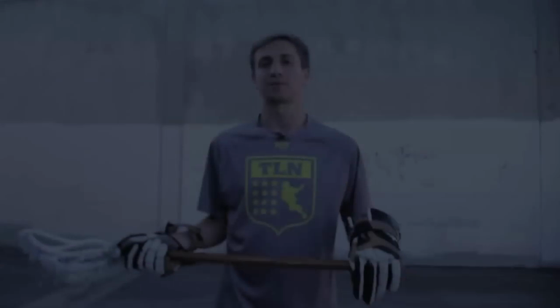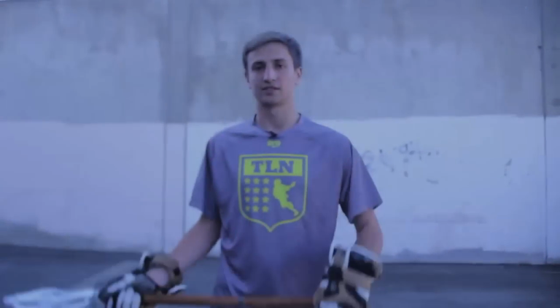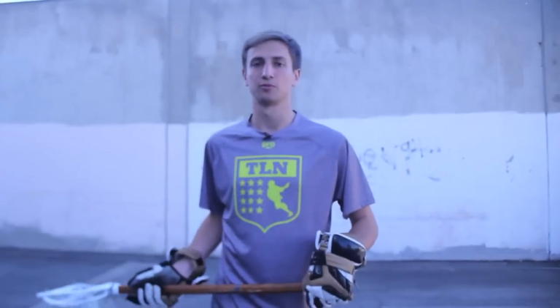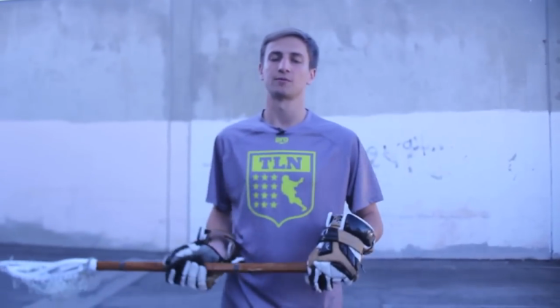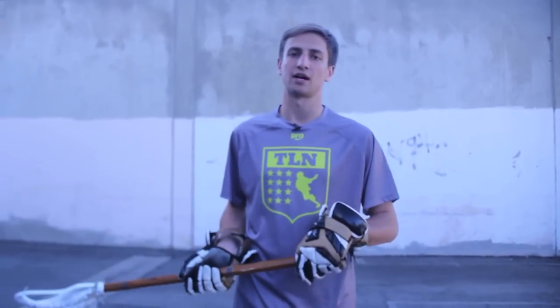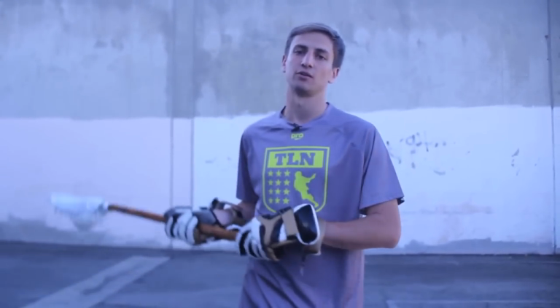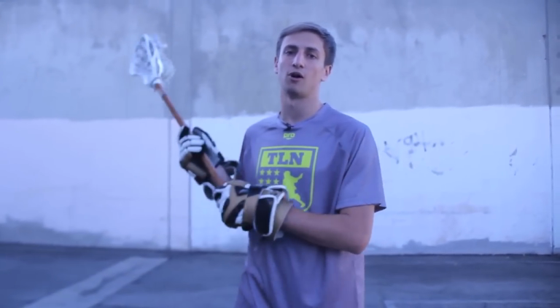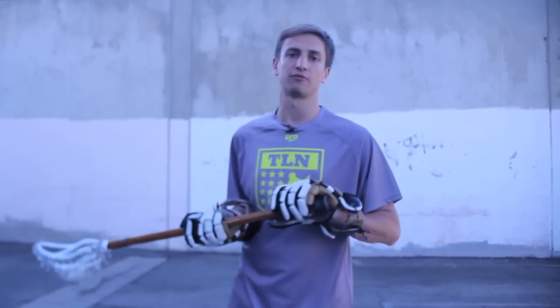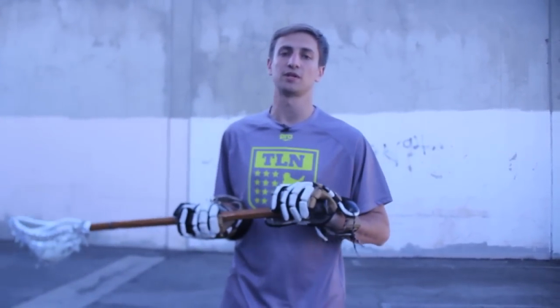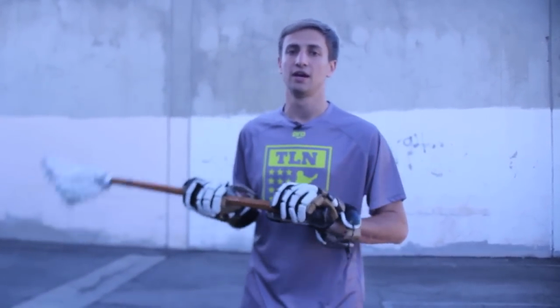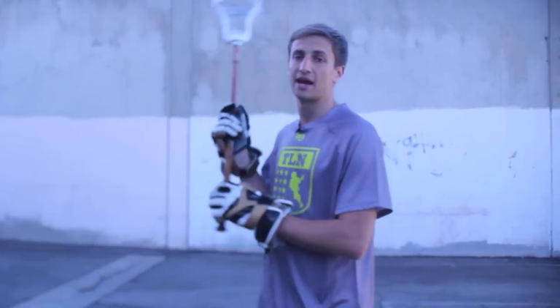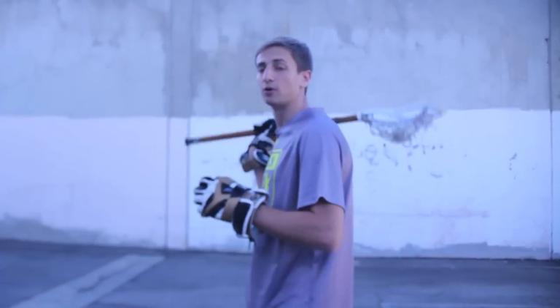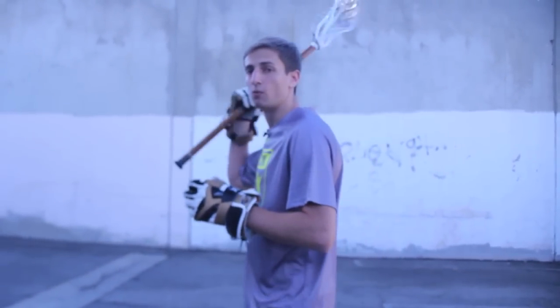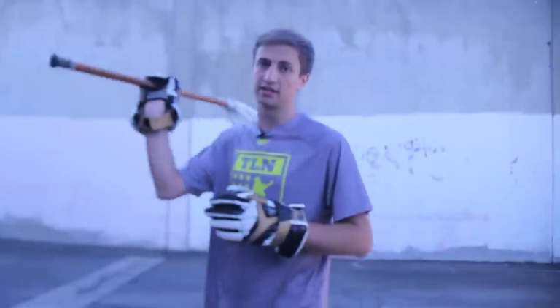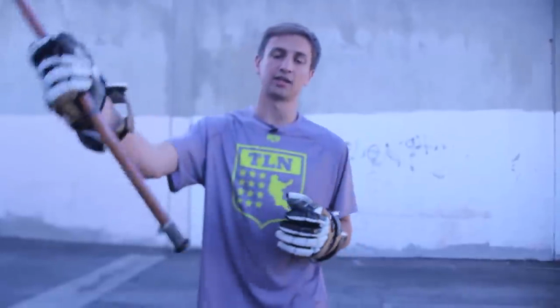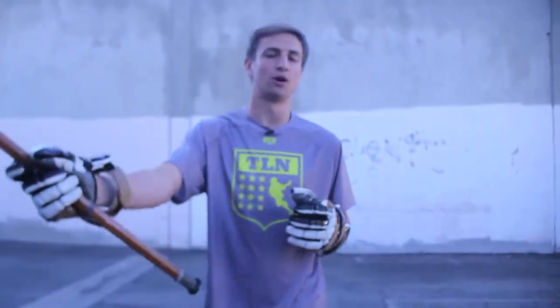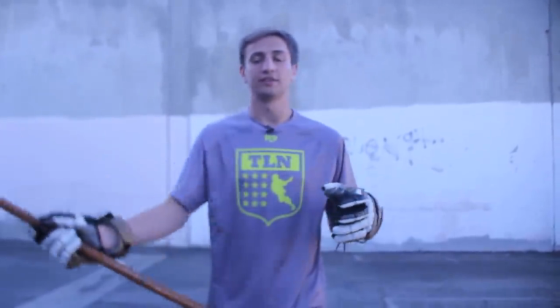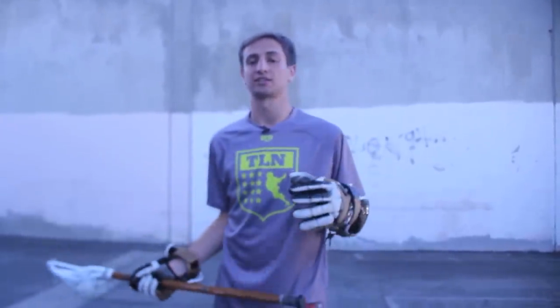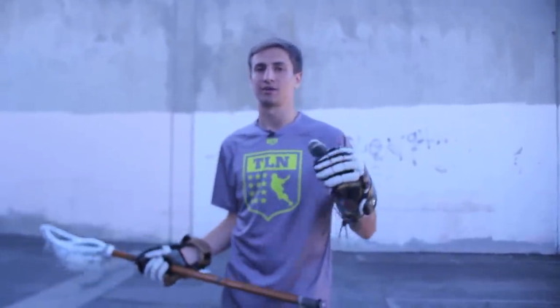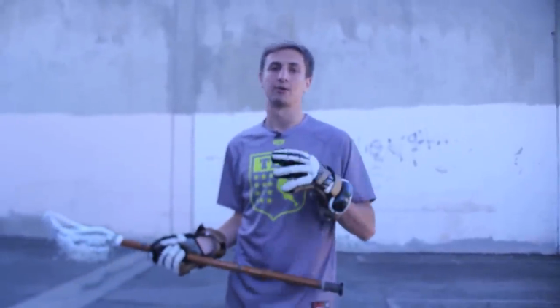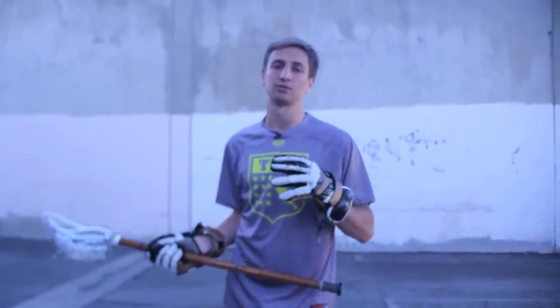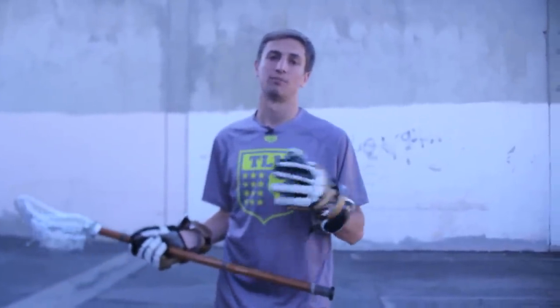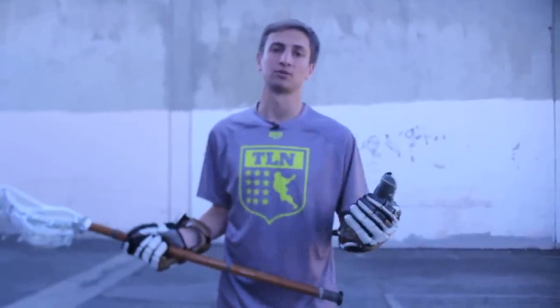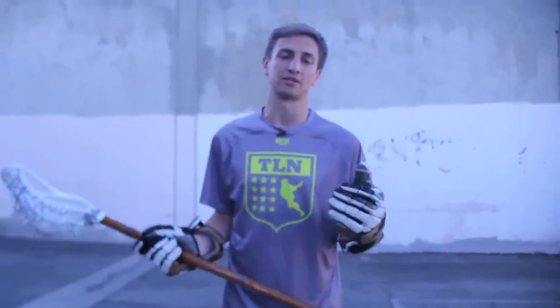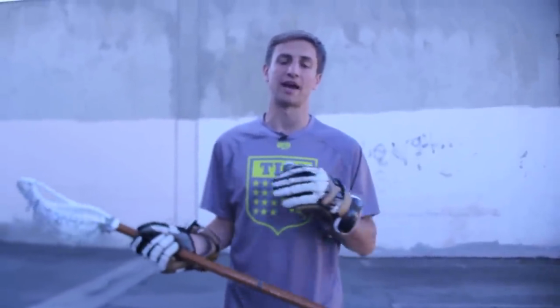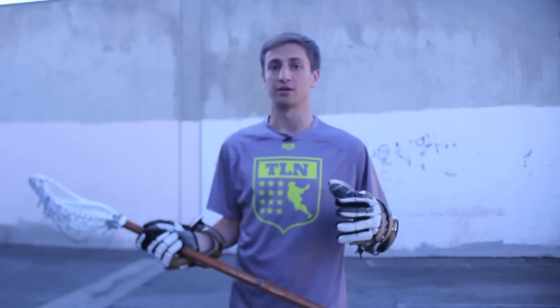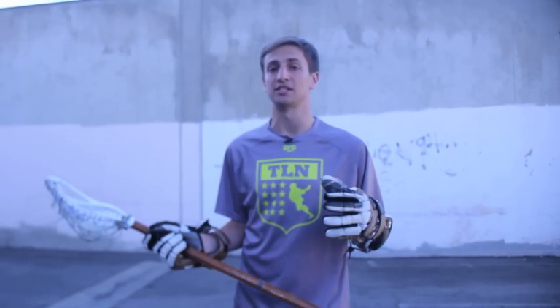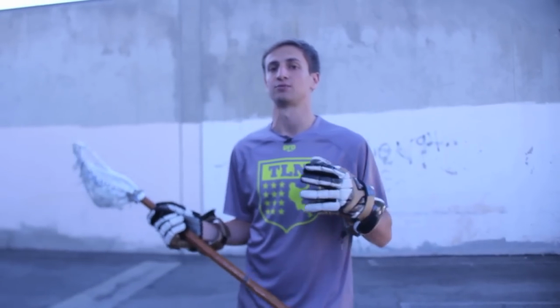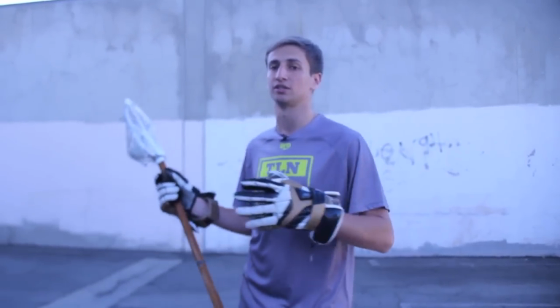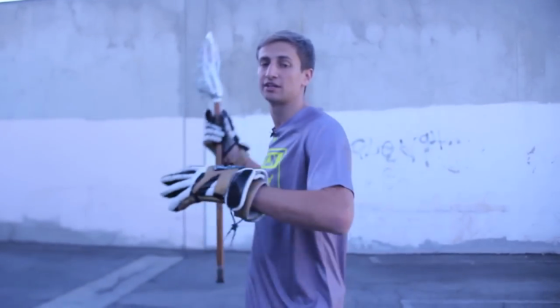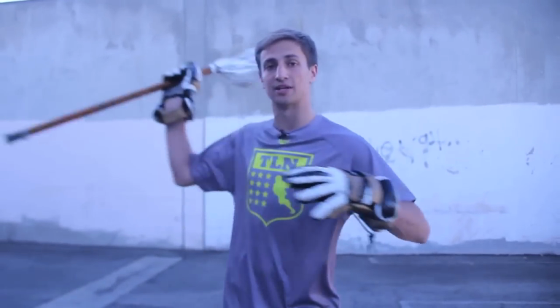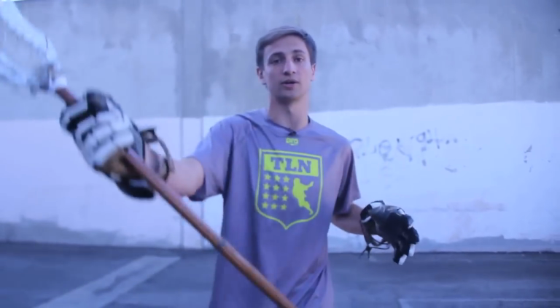What's up guys? It's Colin from the Lacrosse Network. I've got another wall ball workout for you this week. I'm going to have you throwing one-handed against the wall. This is actually something that when I was in high school, my high school coach would make us do every year in preseason. It's really good just to get your fundamentals going.